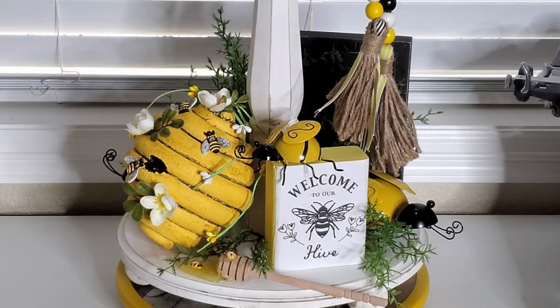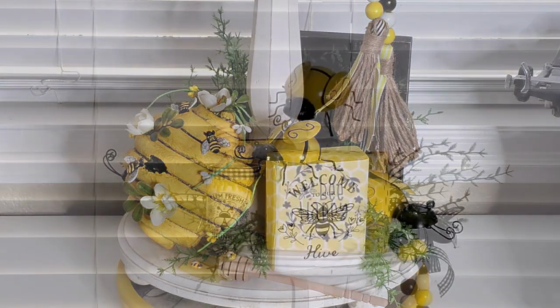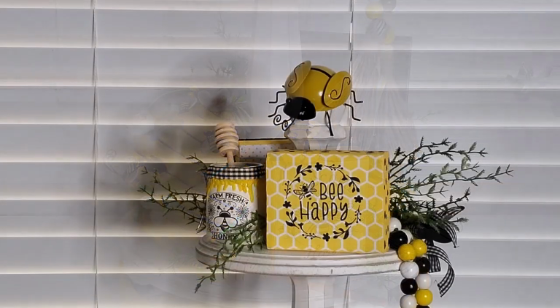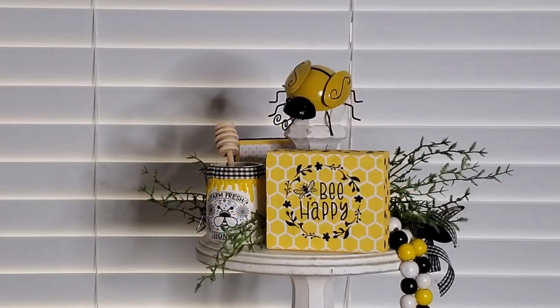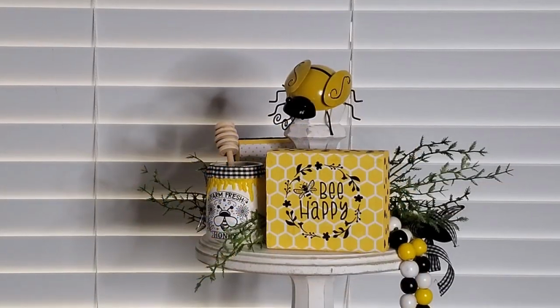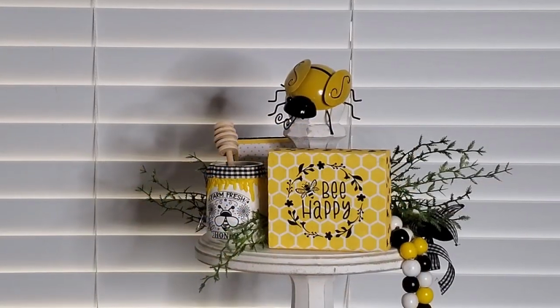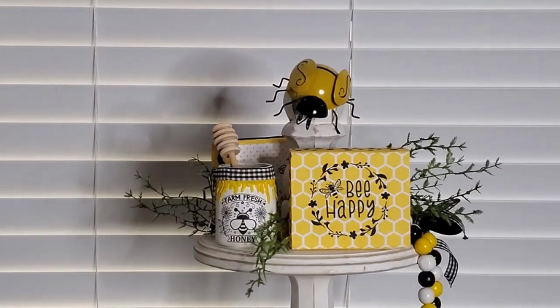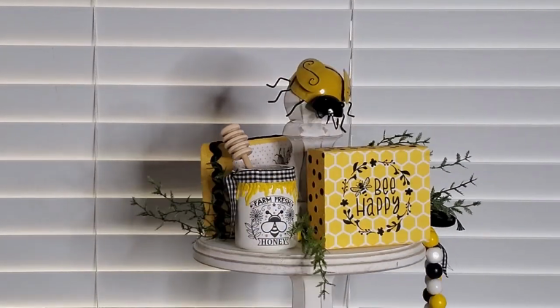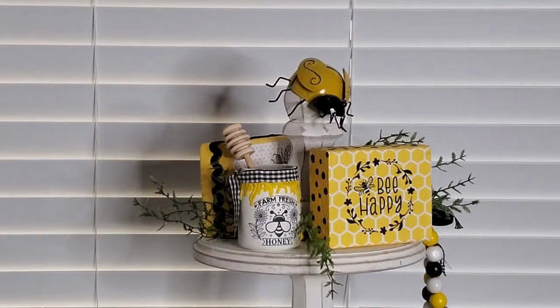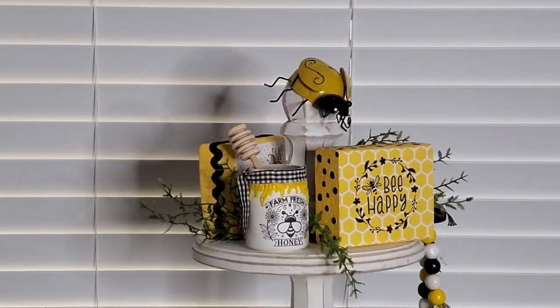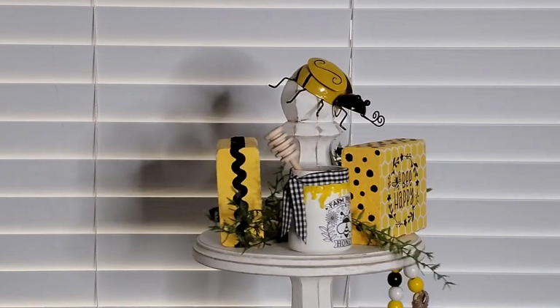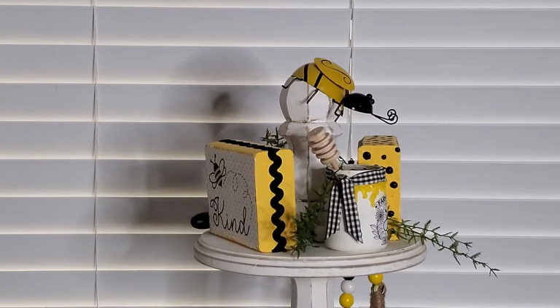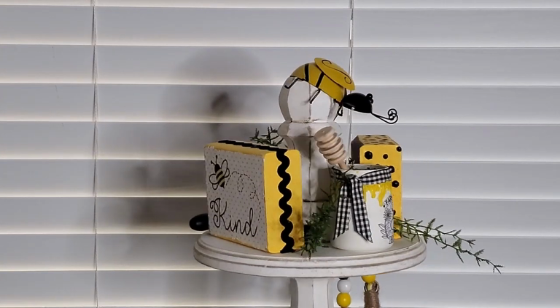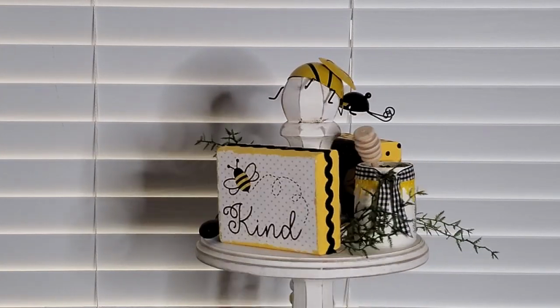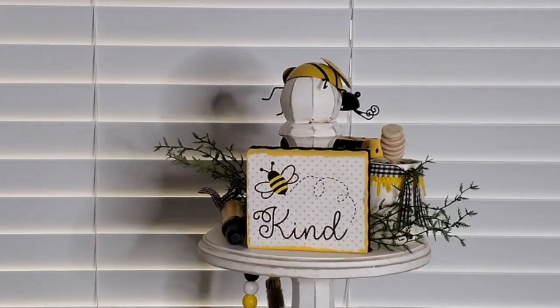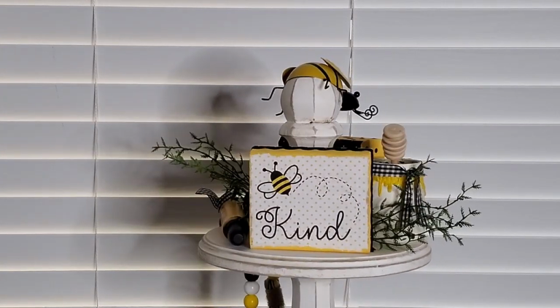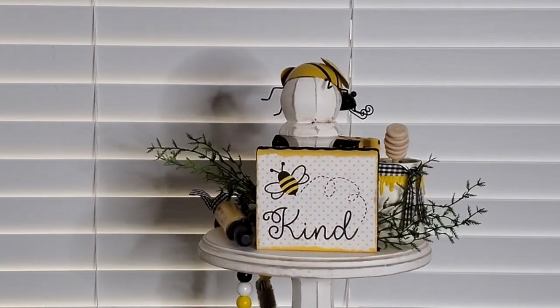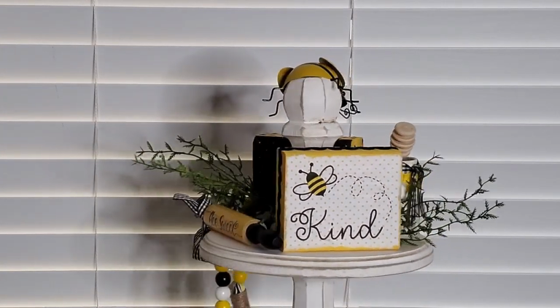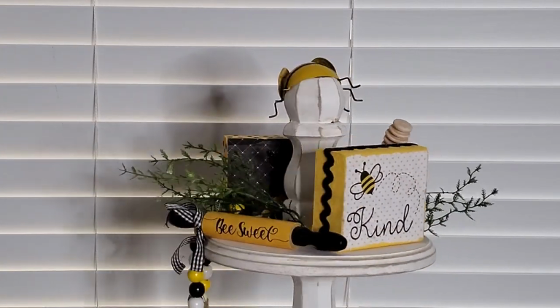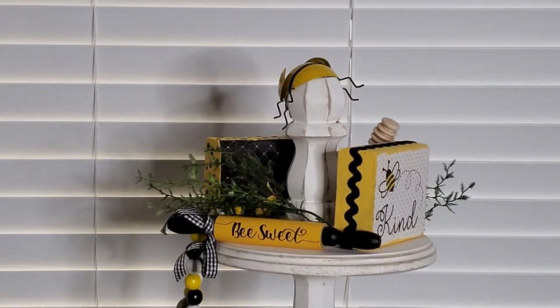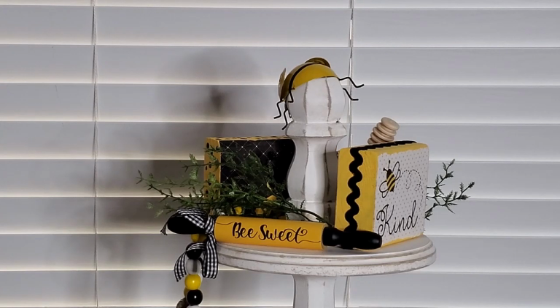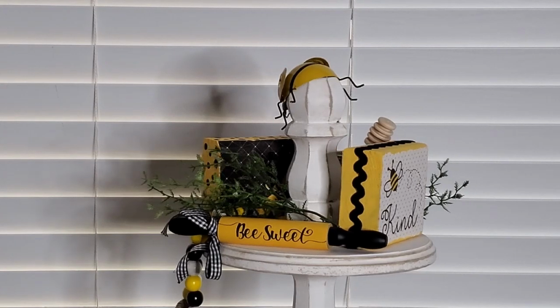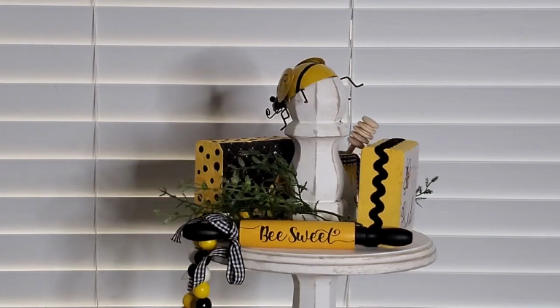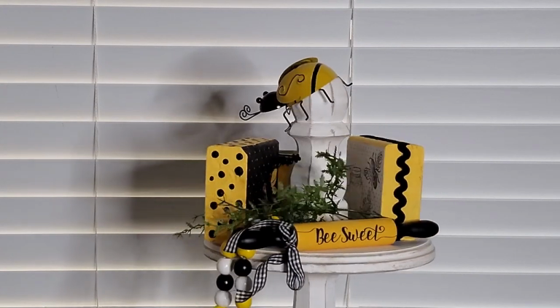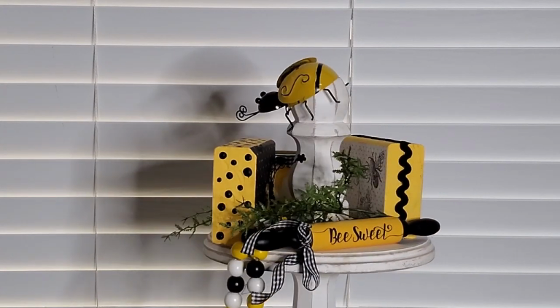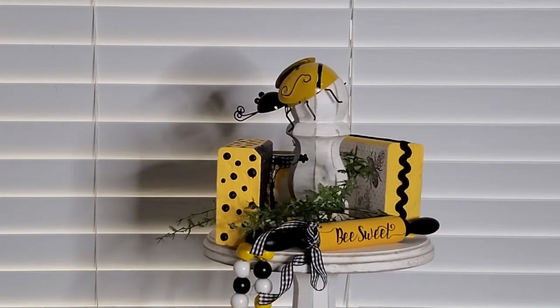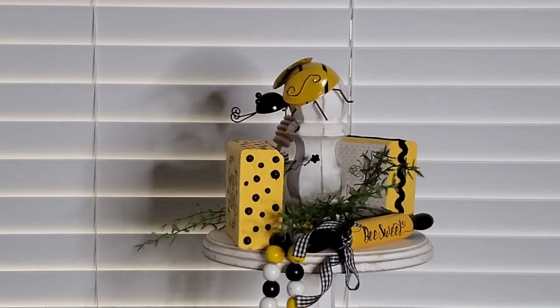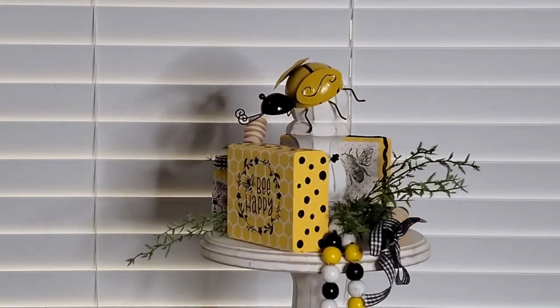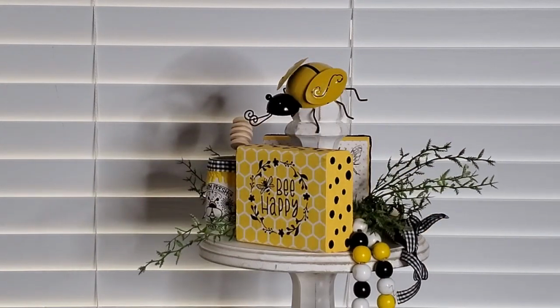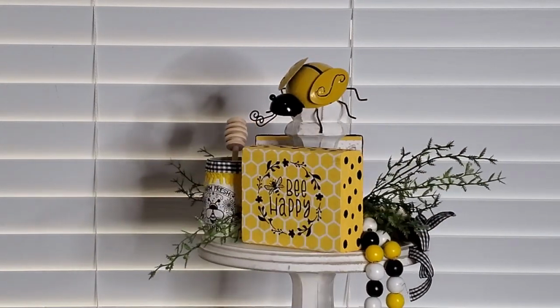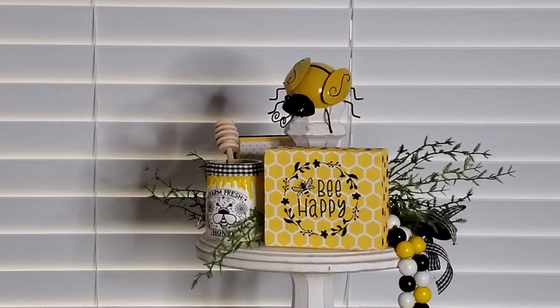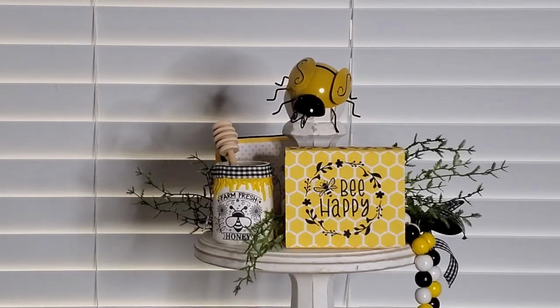Okay and here is the top. We'll spin it around. I think that little bee up there is so cute.